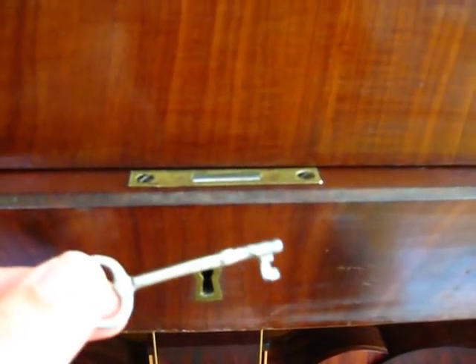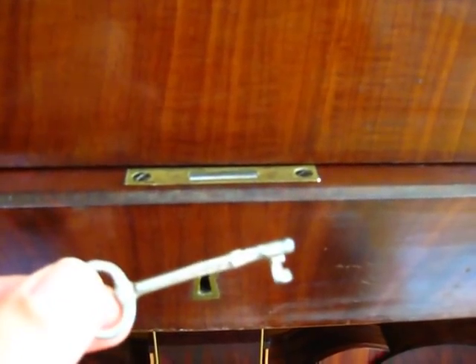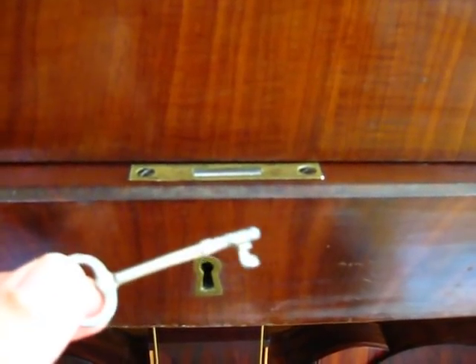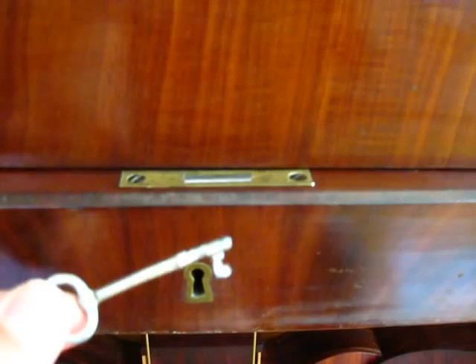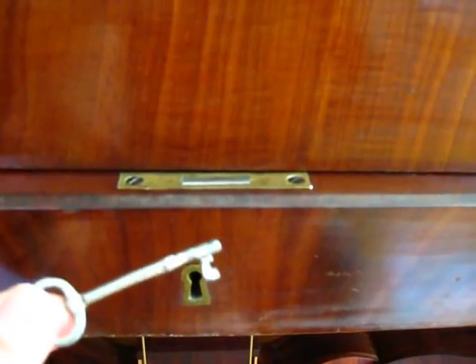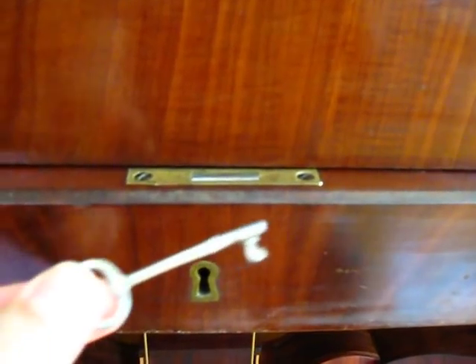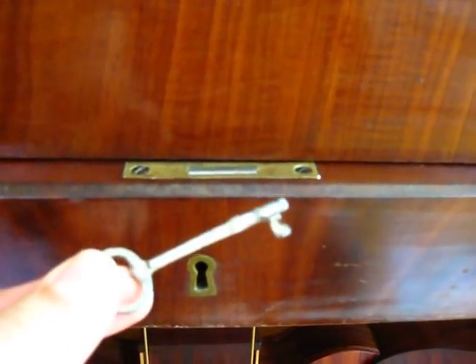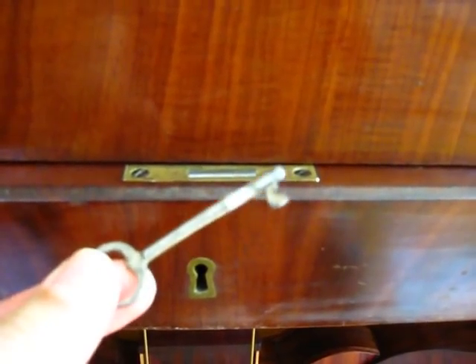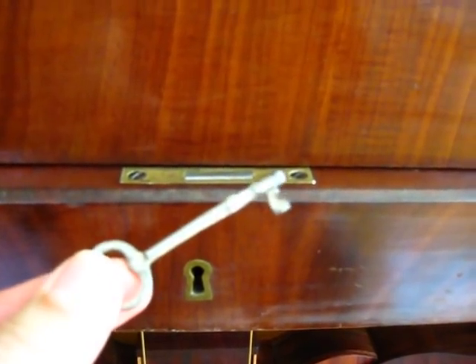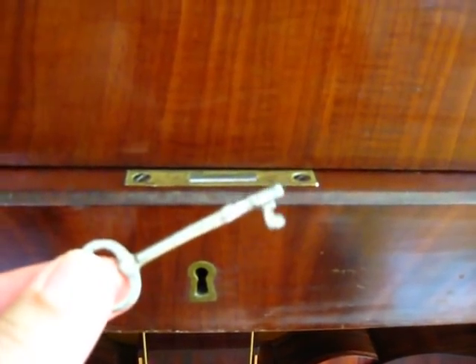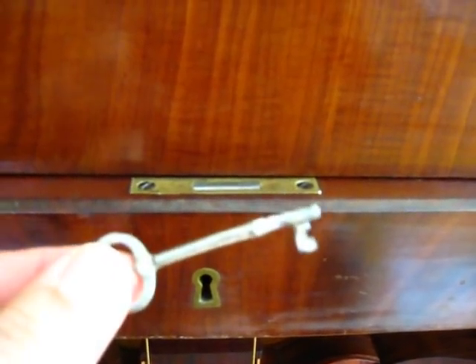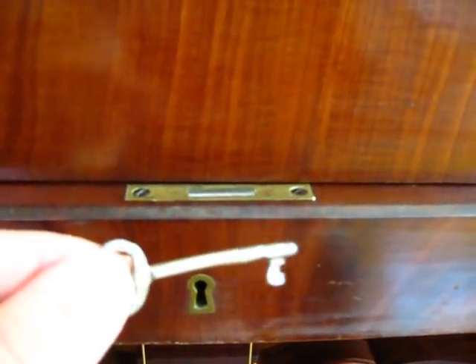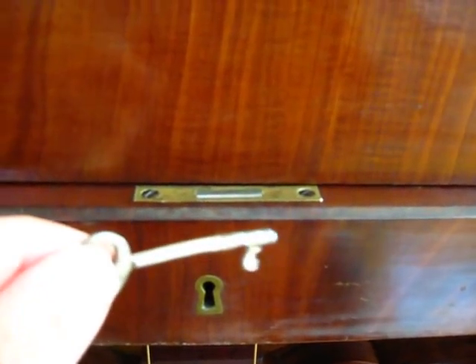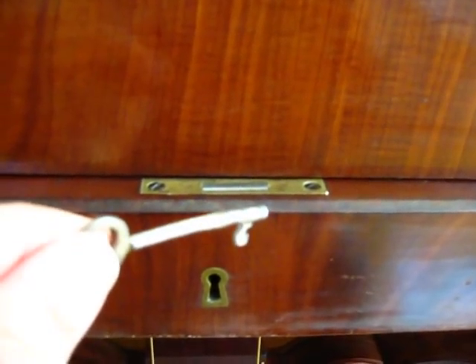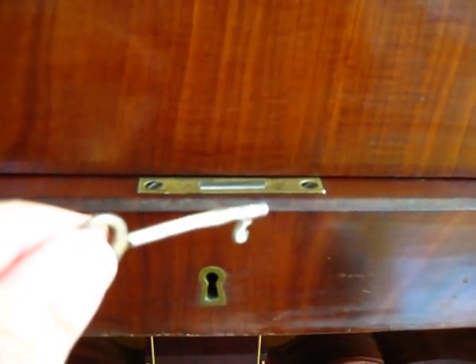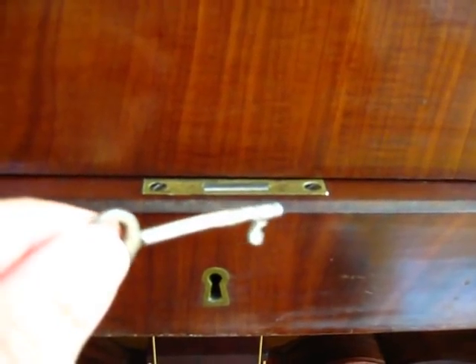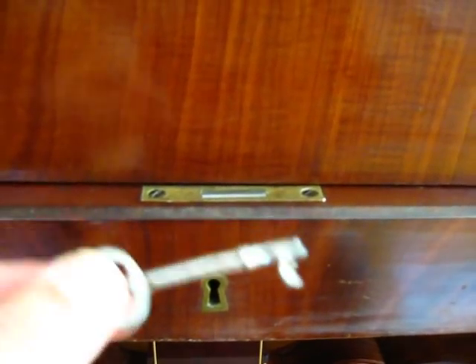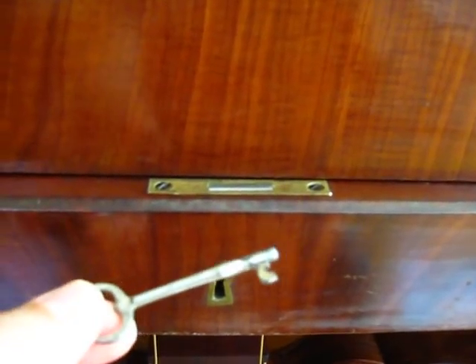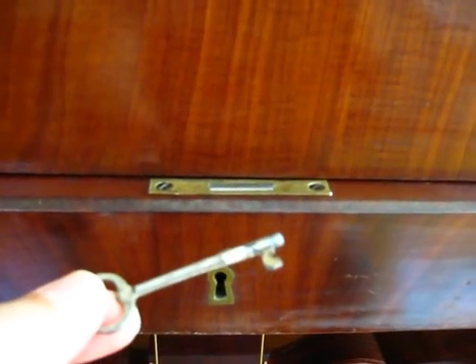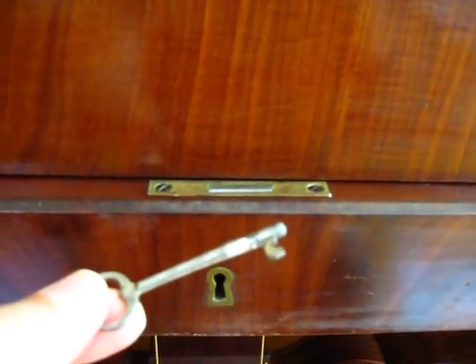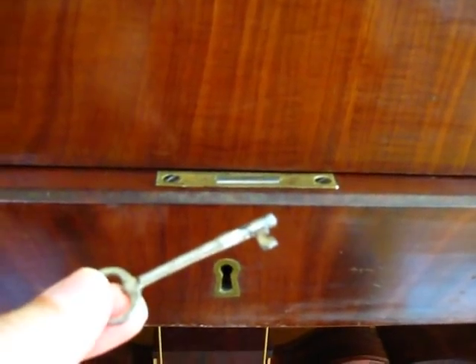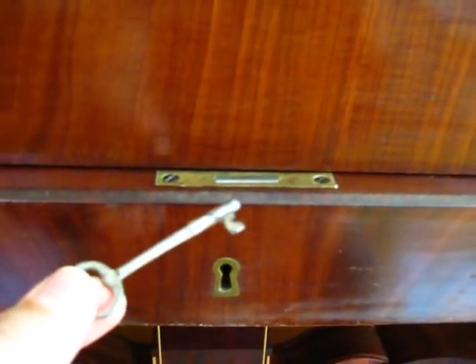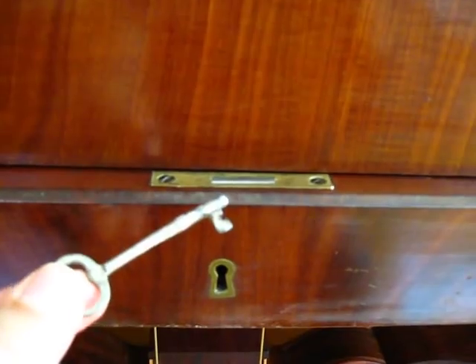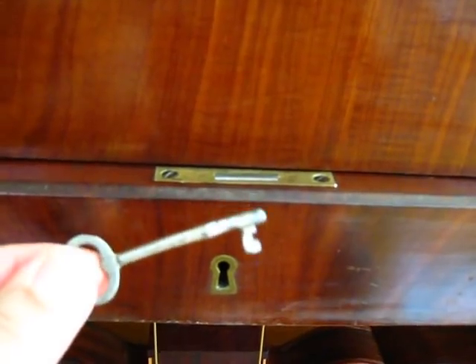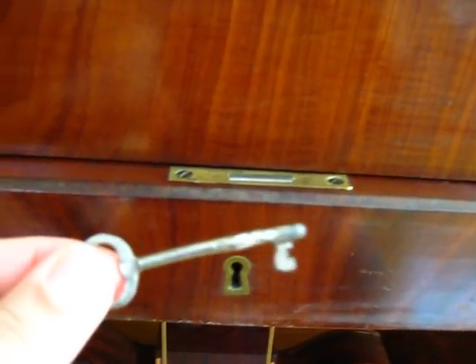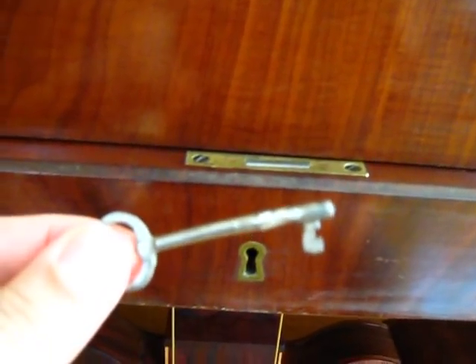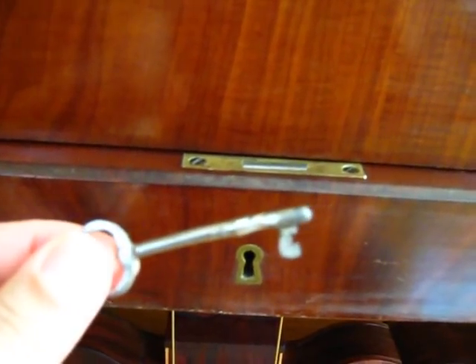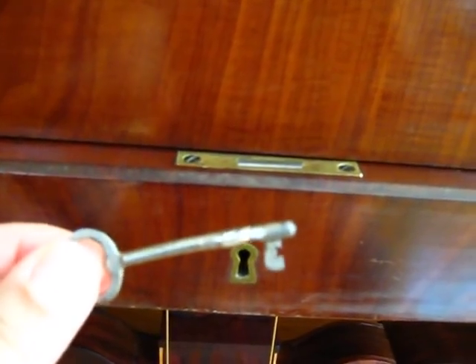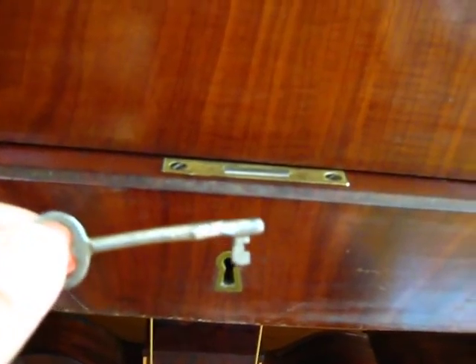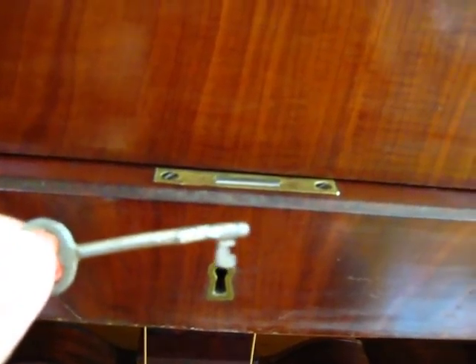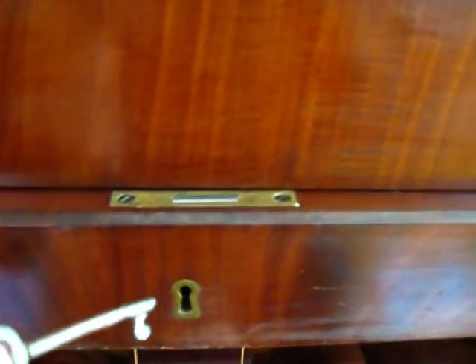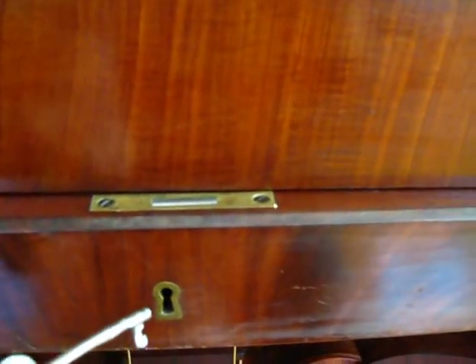The key was just from some old box of keys, like from an antique store, and I just had to grind it a bit to get it to fit.